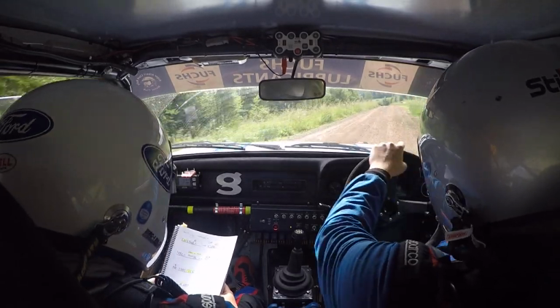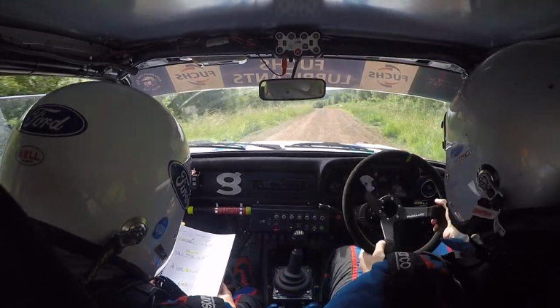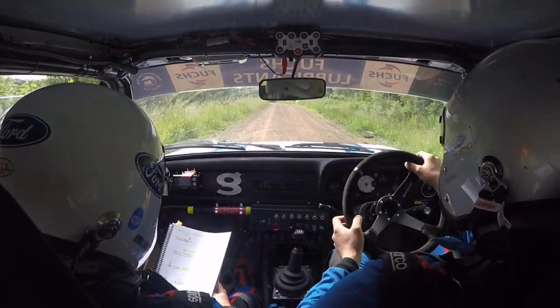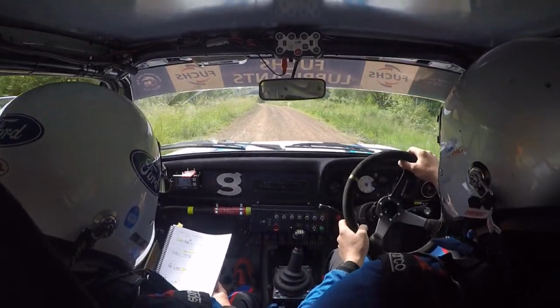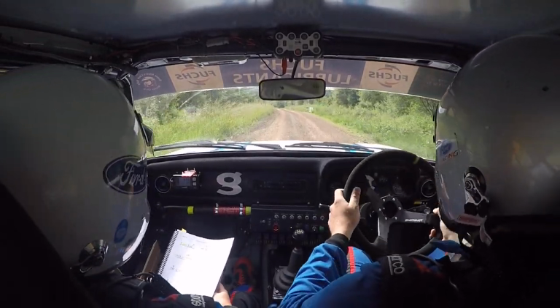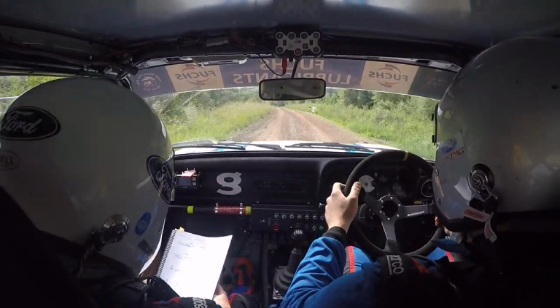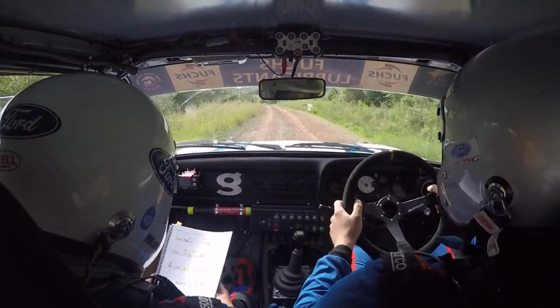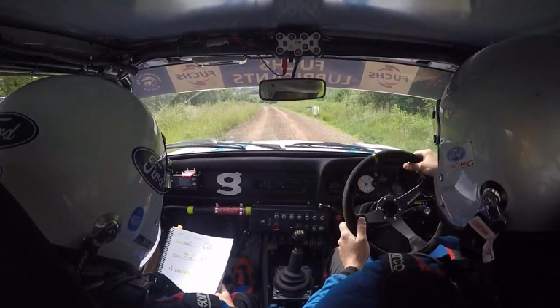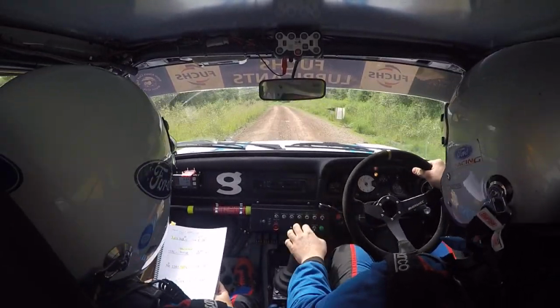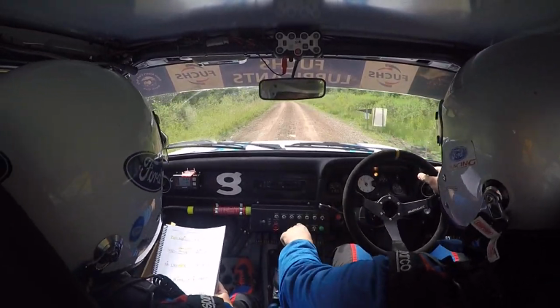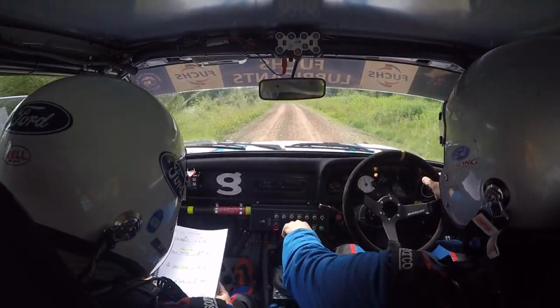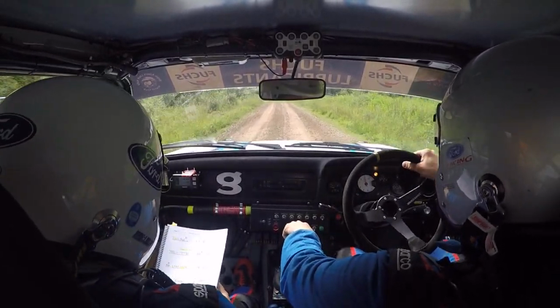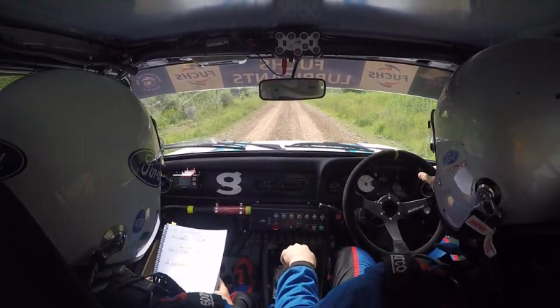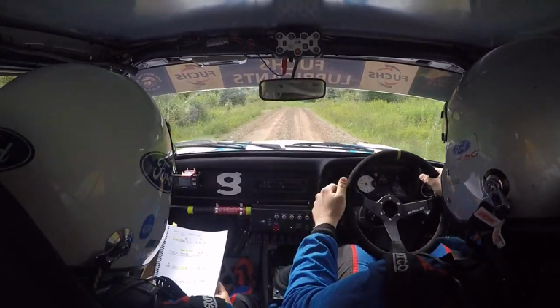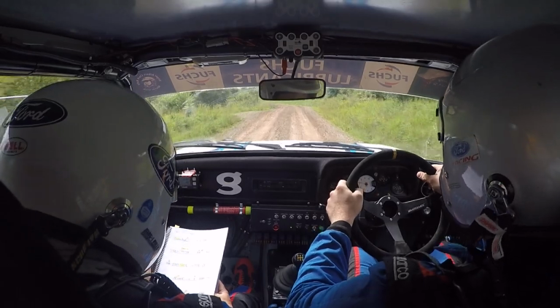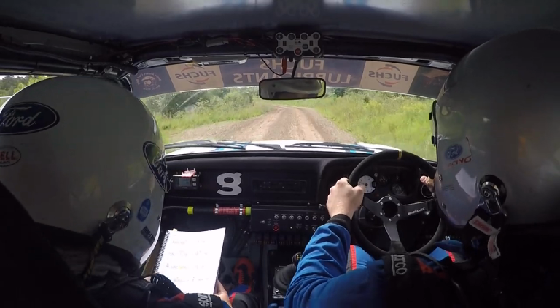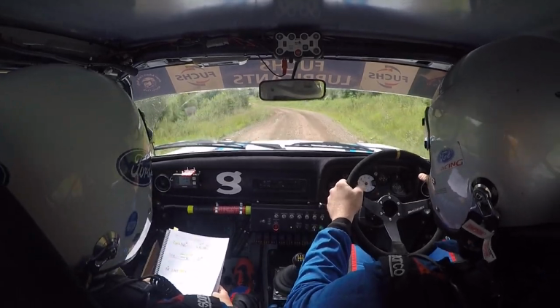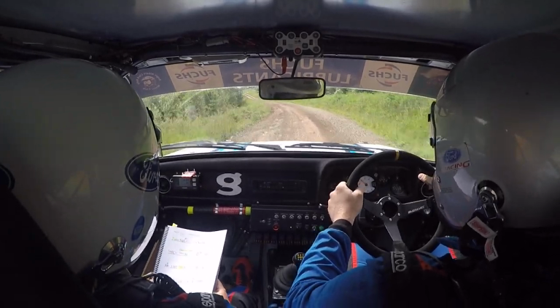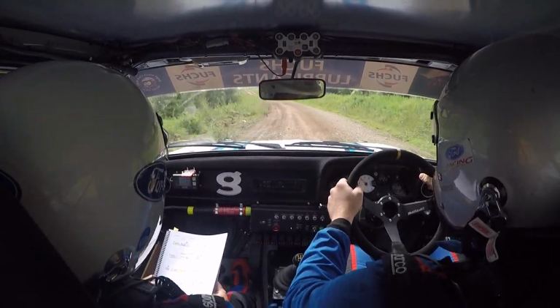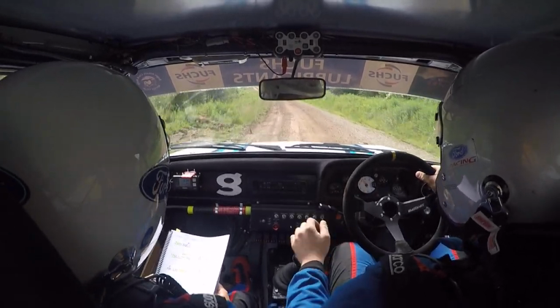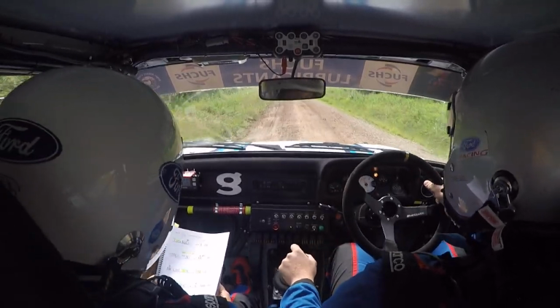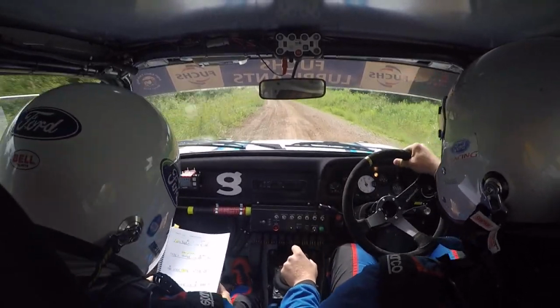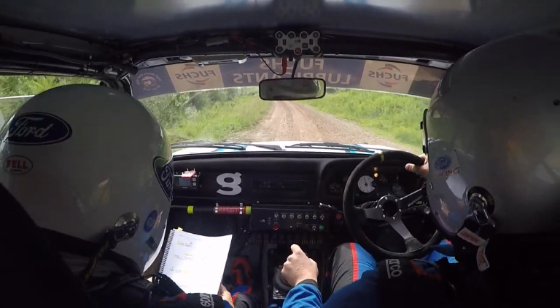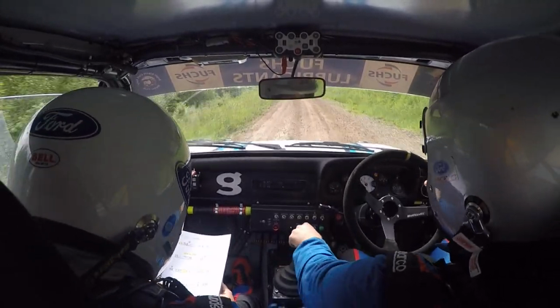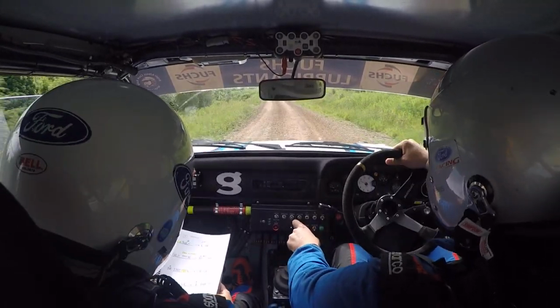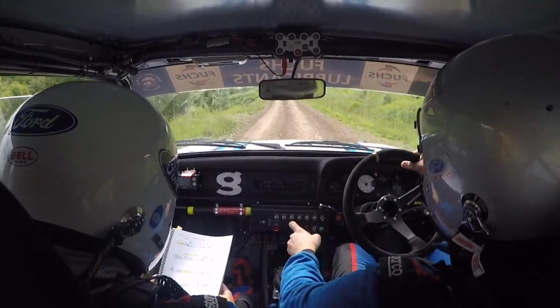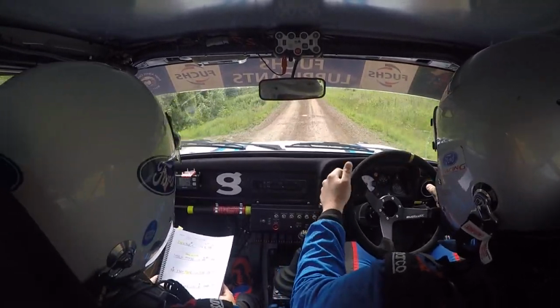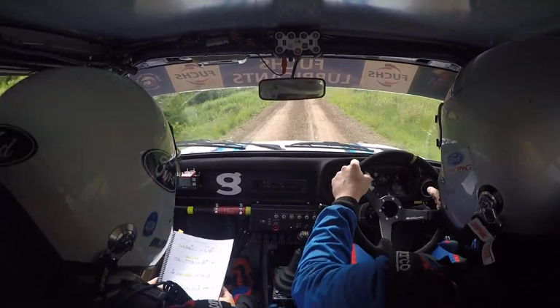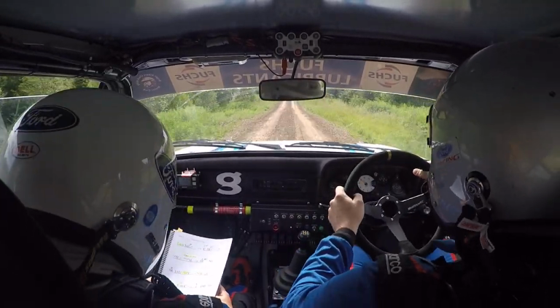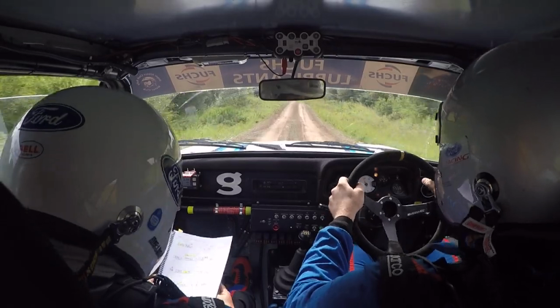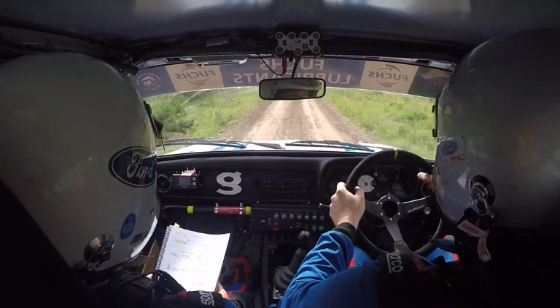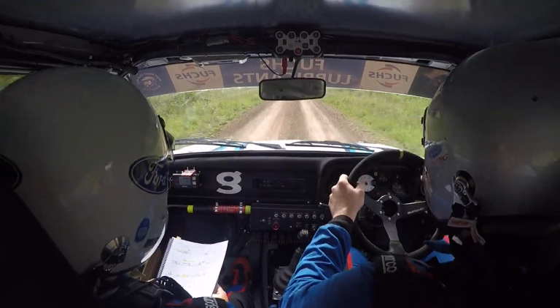And flat 6 left, and rightish on crest, into flat left, 100, push. Flat 5 right, opens to 6 right over crest, 130.